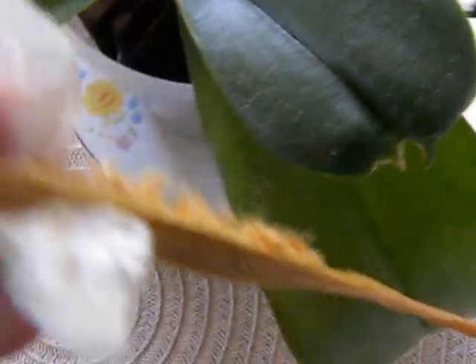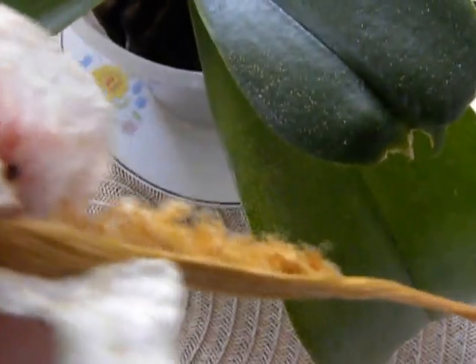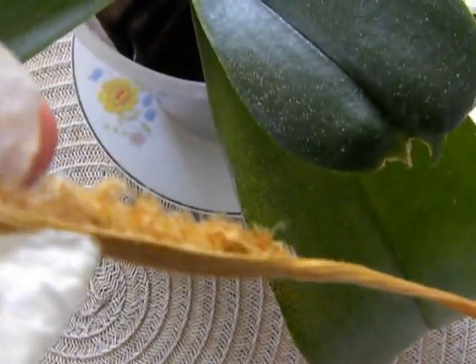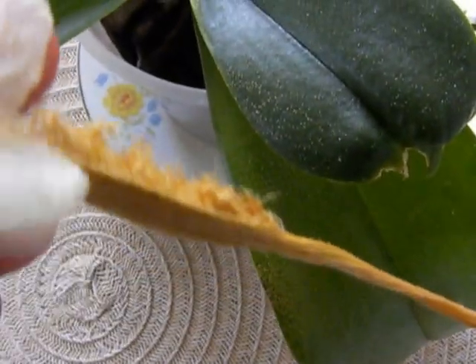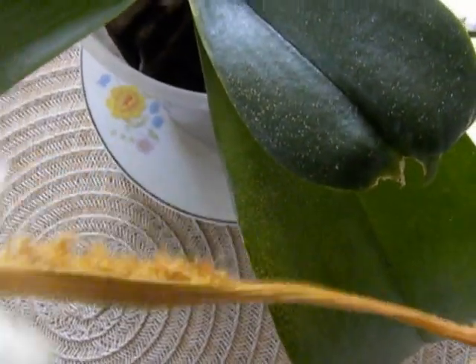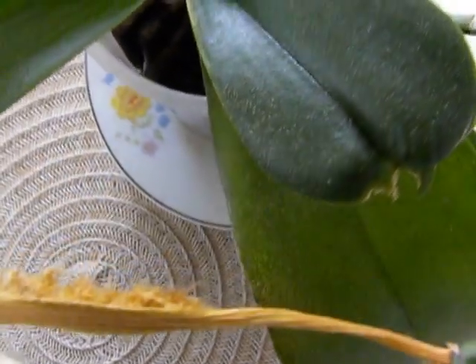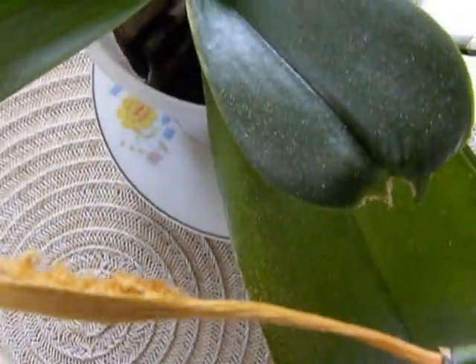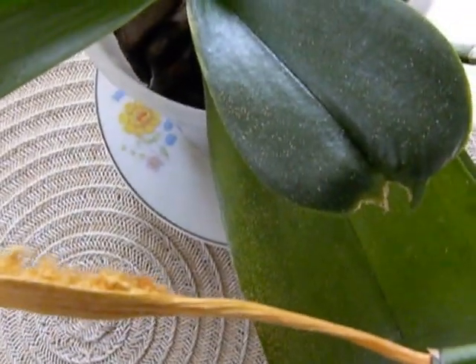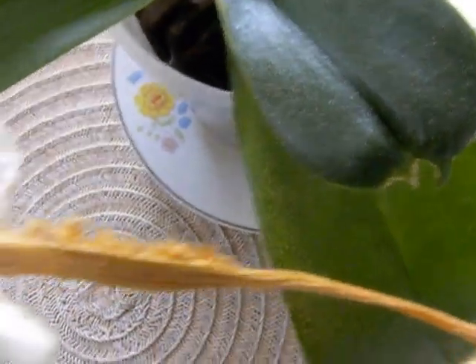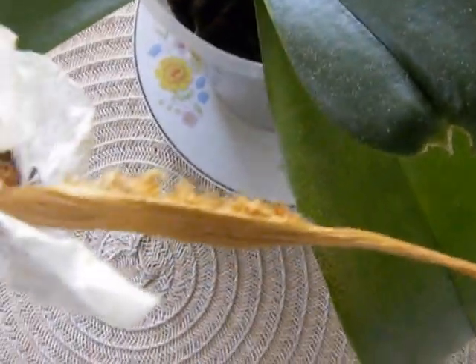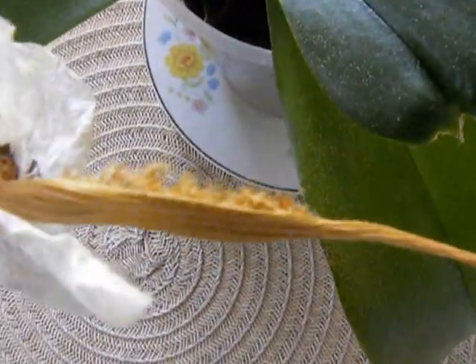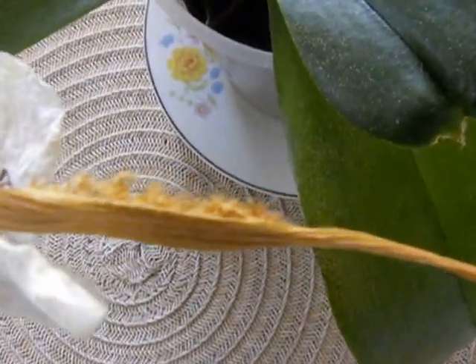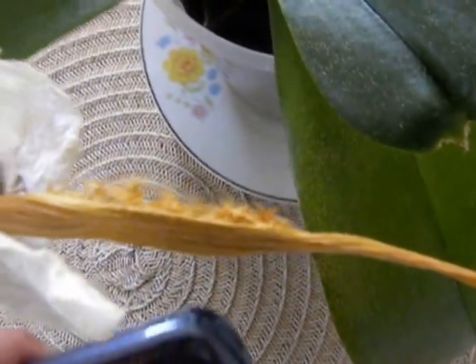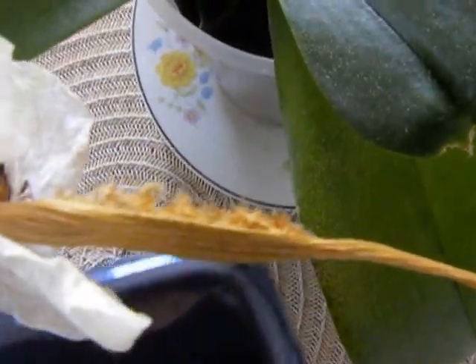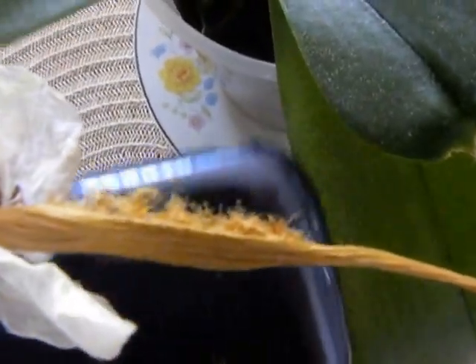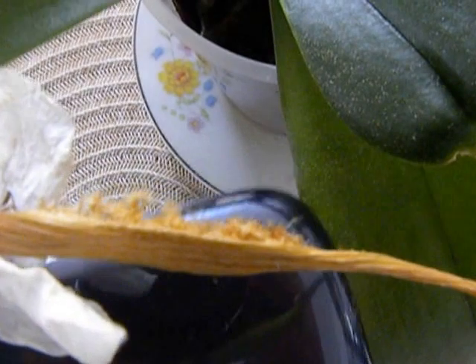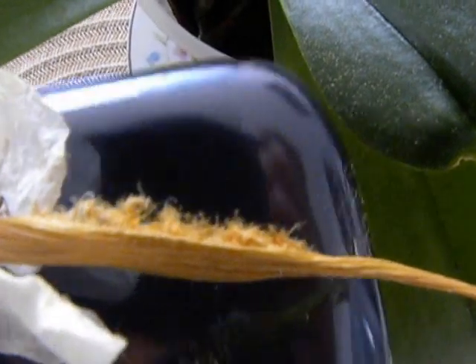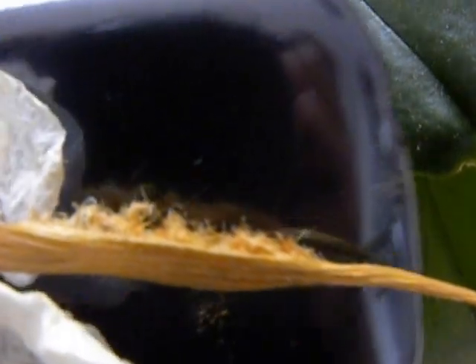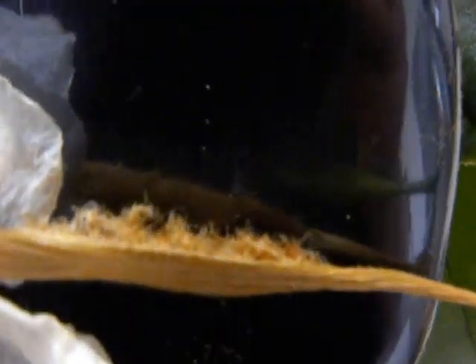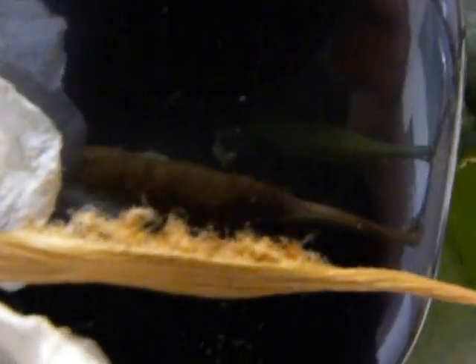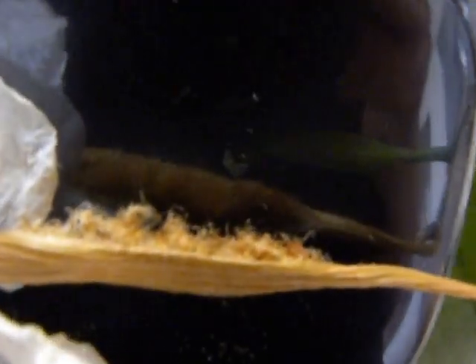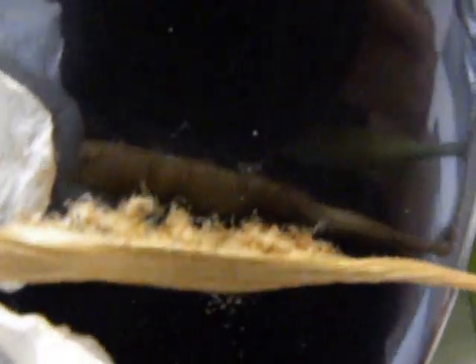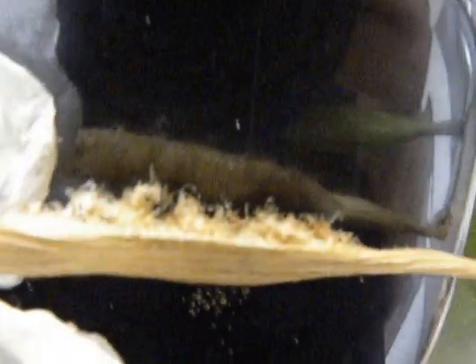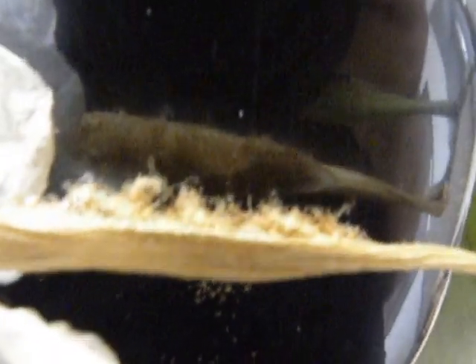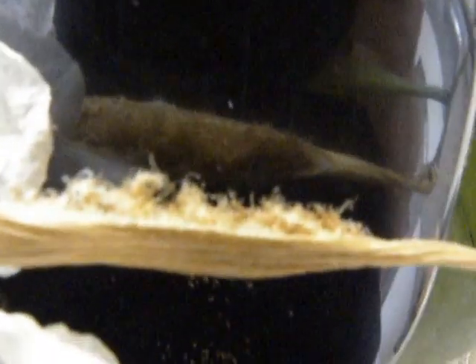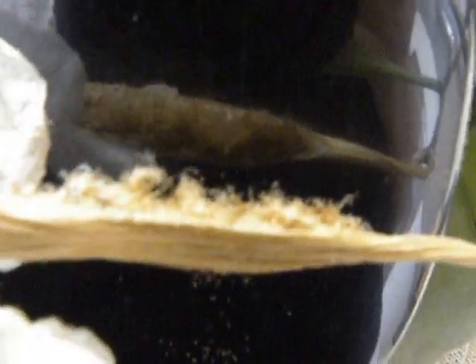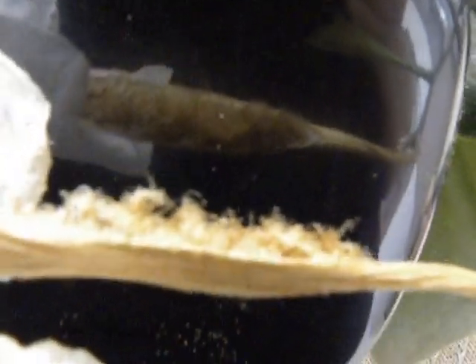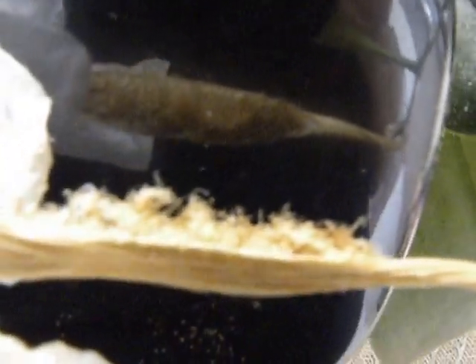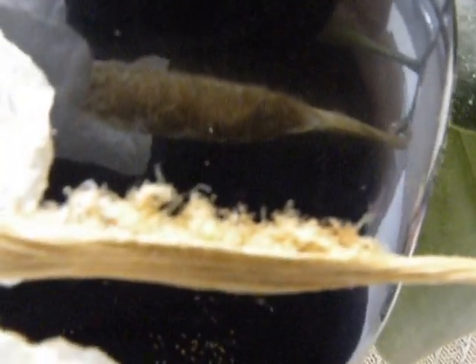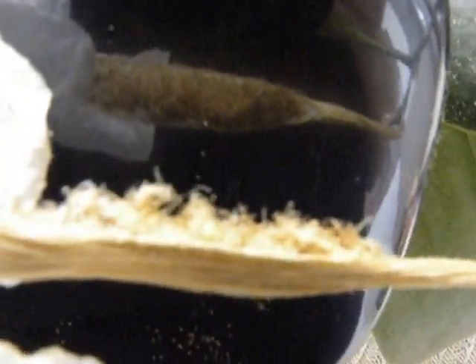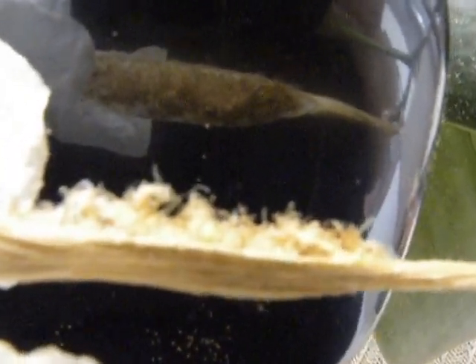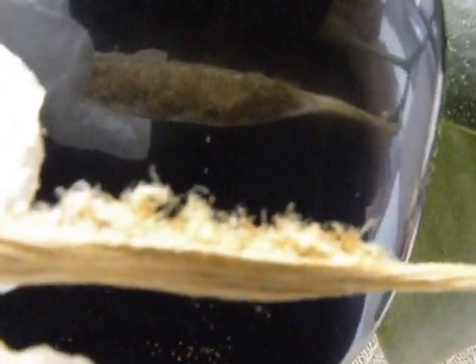It reveals its seeds inside, which seem to have some hairy material - fluffy things that will probably carry it in the wind. So I'm going to put it against the black background of my phone to see if you can get a better look.